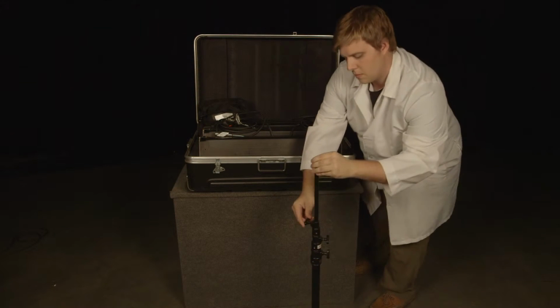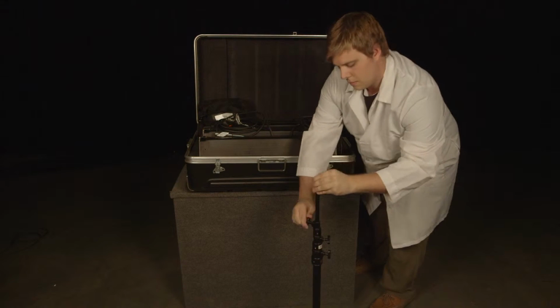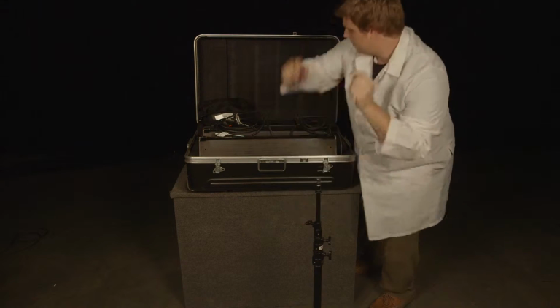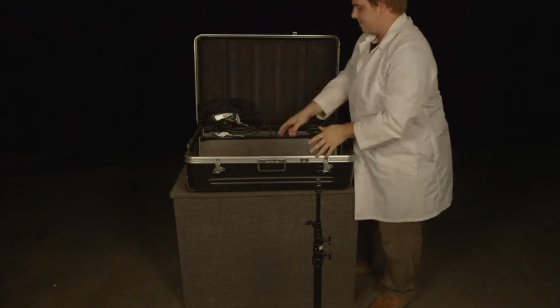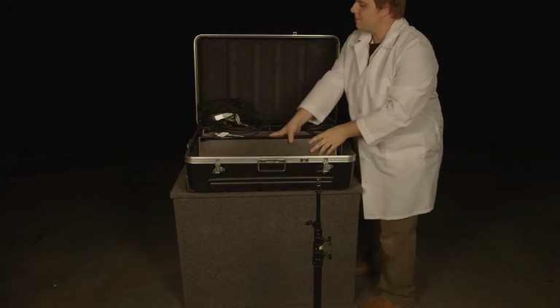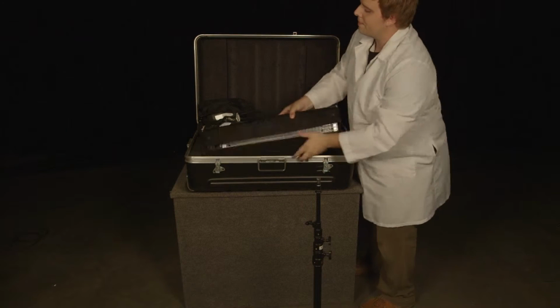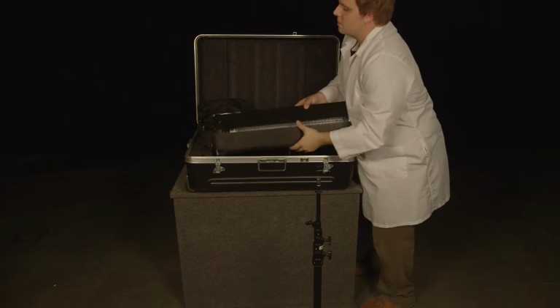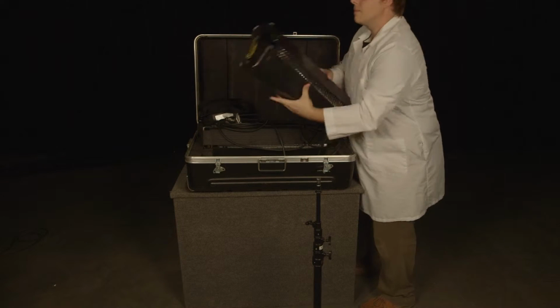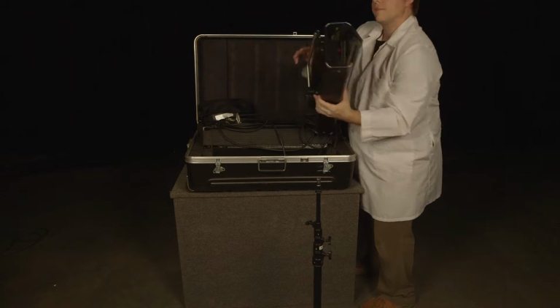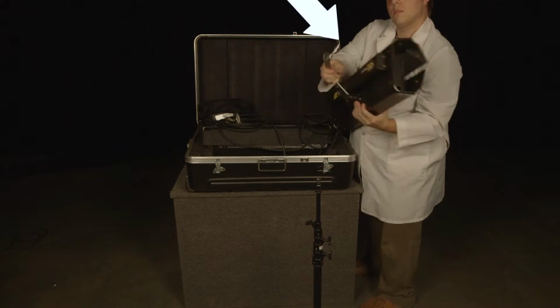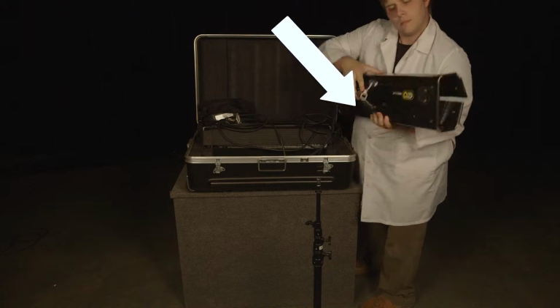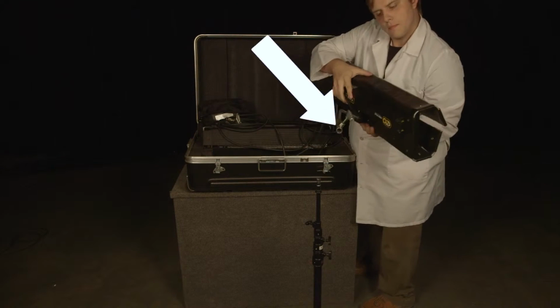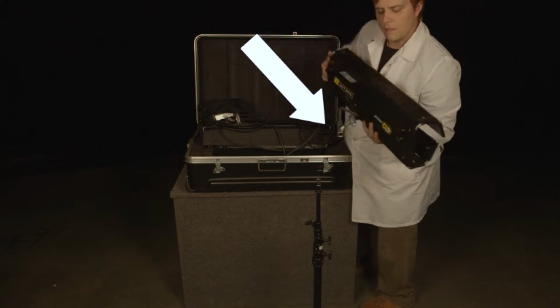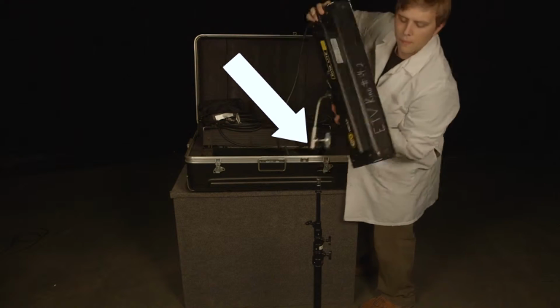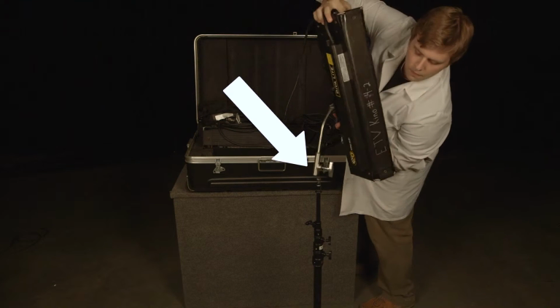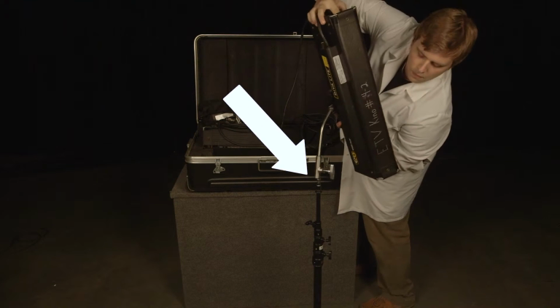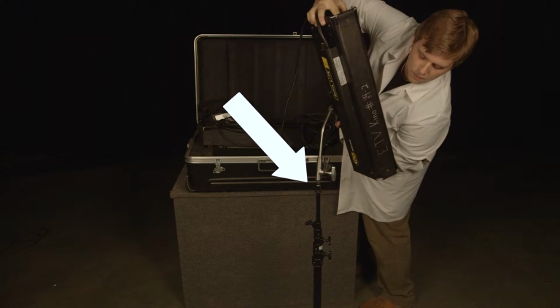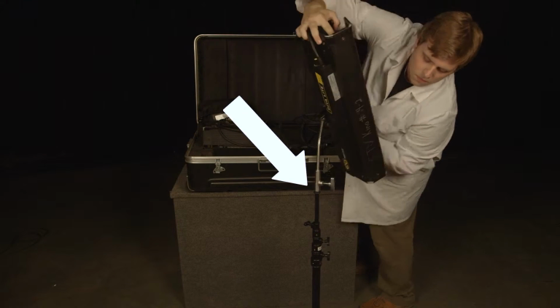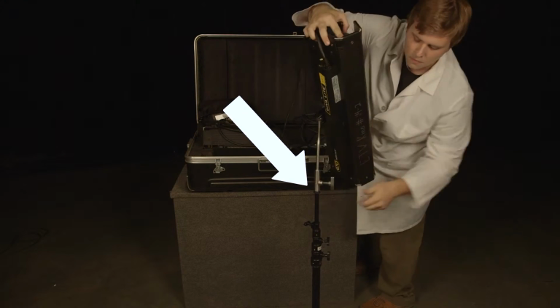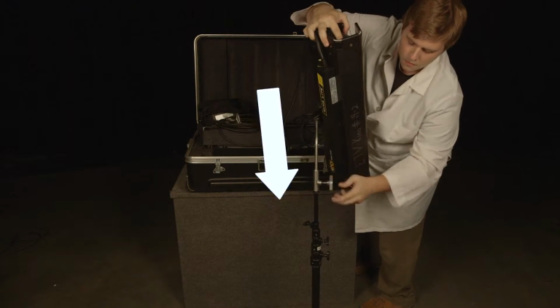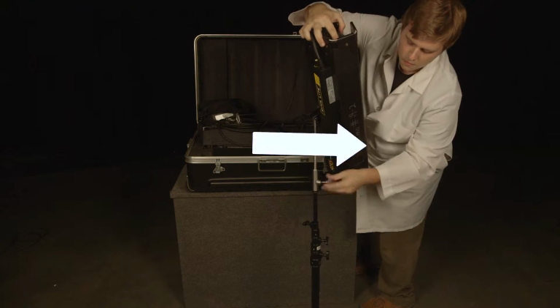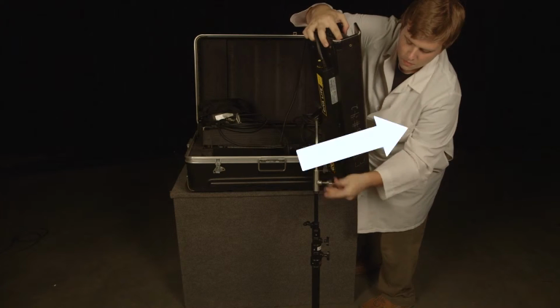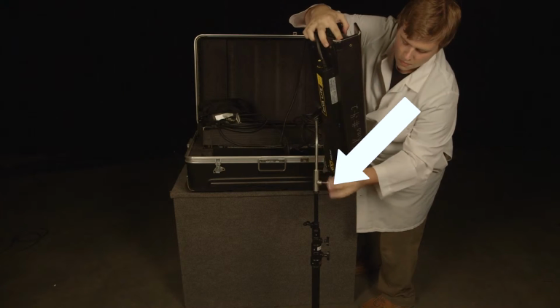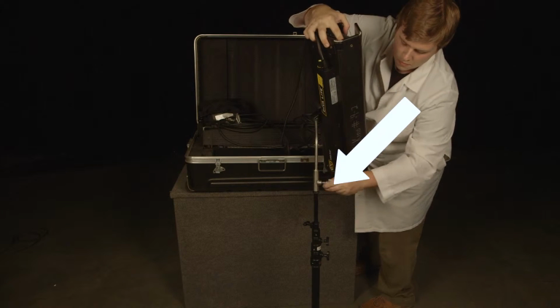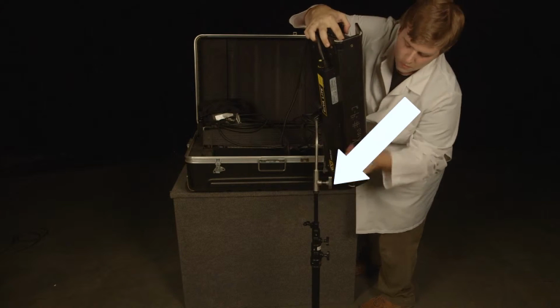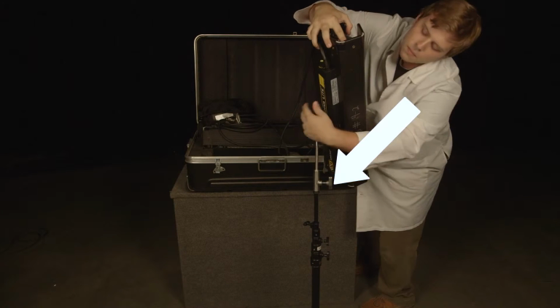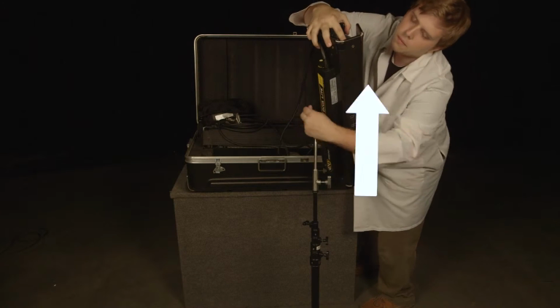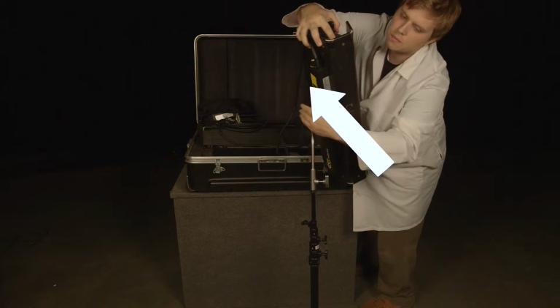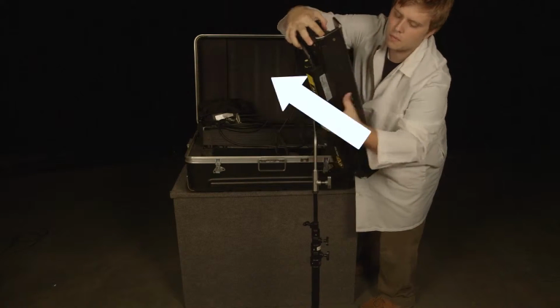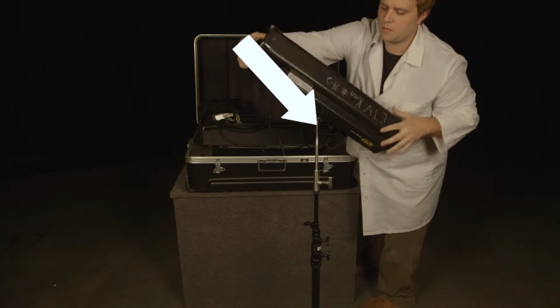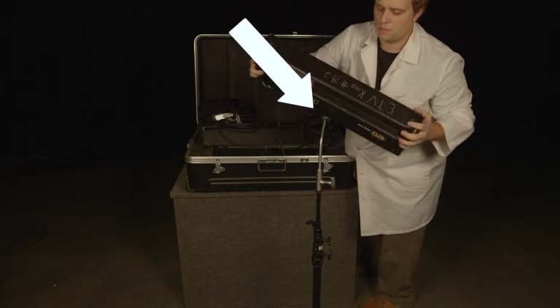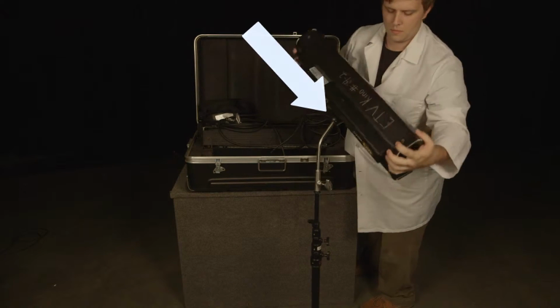After you break out your stands, grab your light and attach at this elbow. Lock the light into place with this knob, and change the angle of the light with this lever right here.